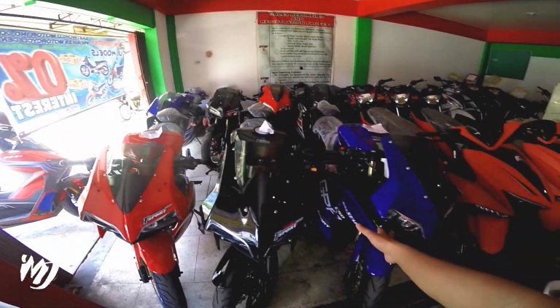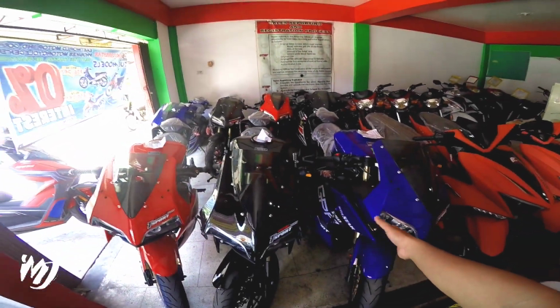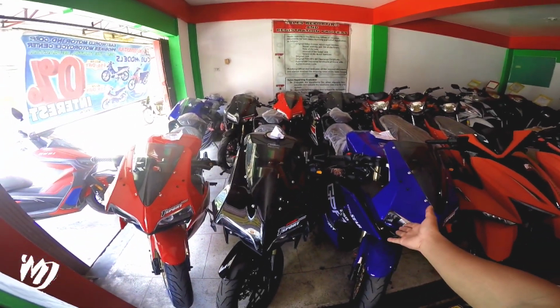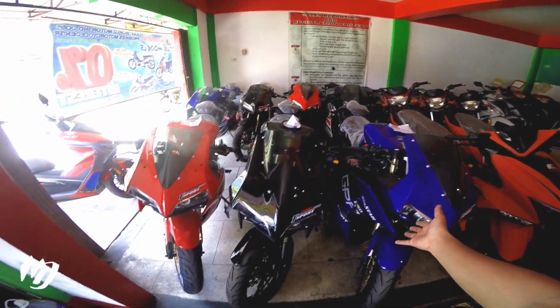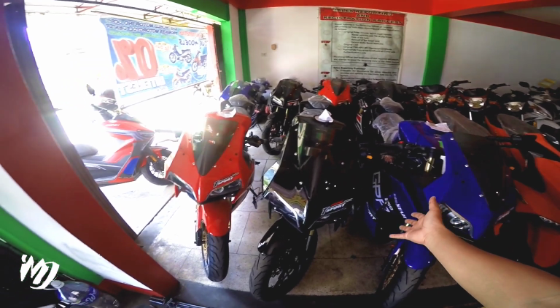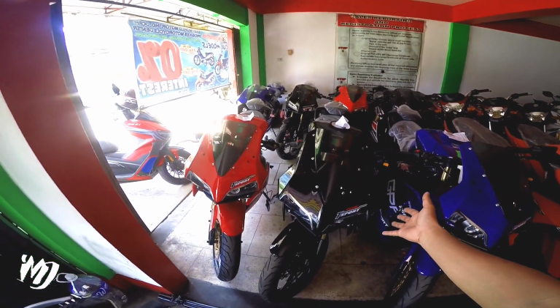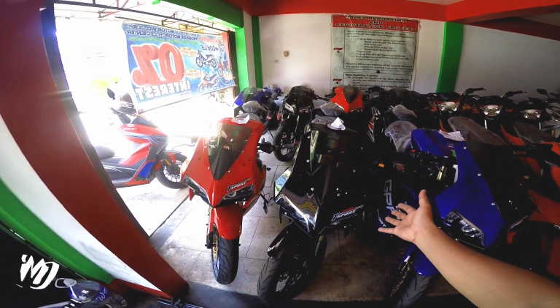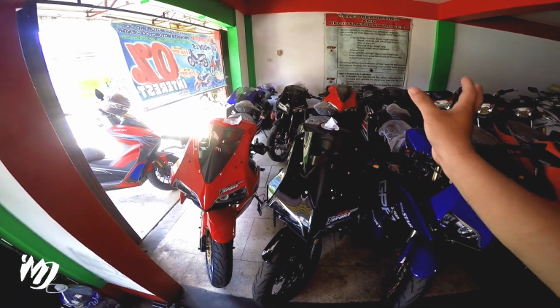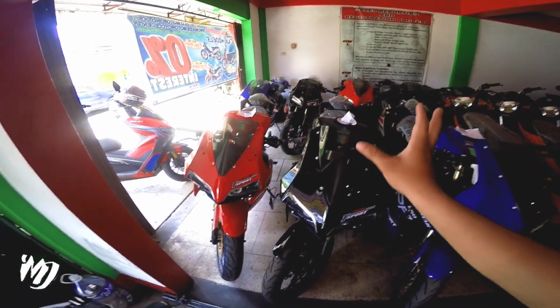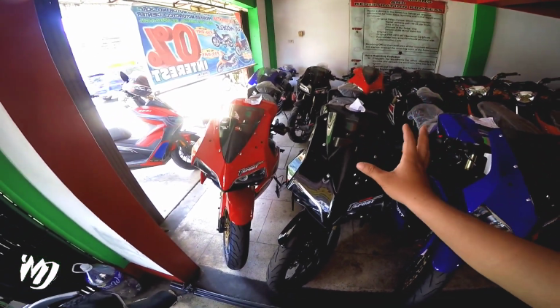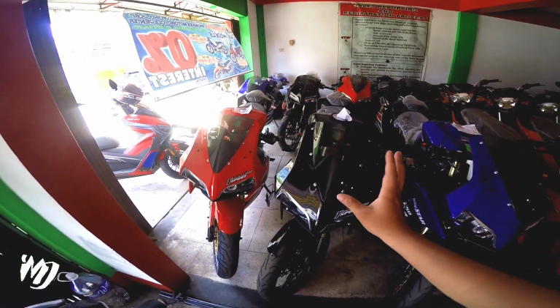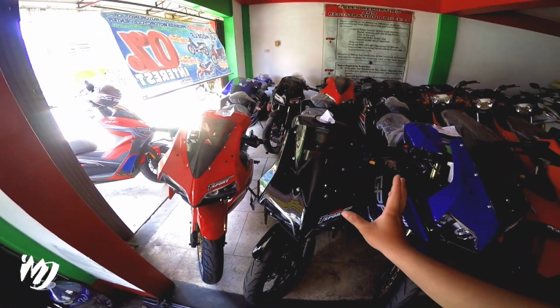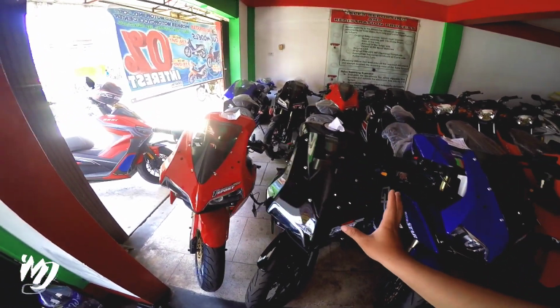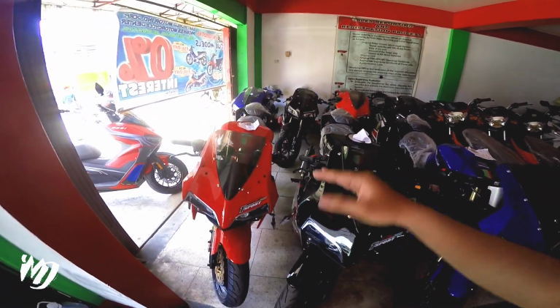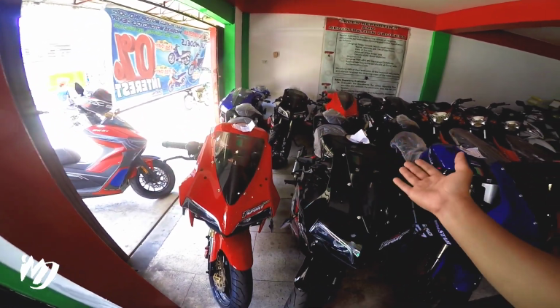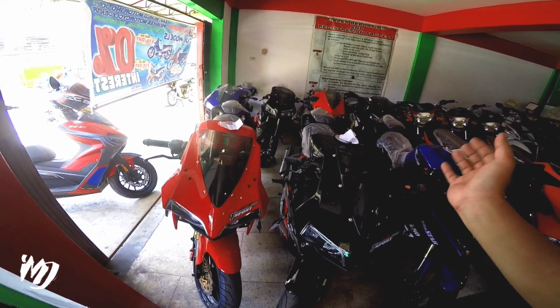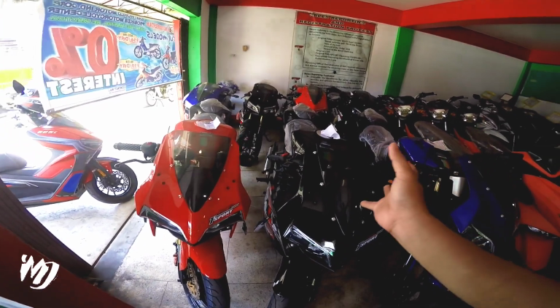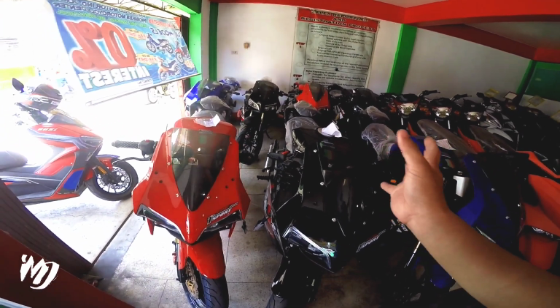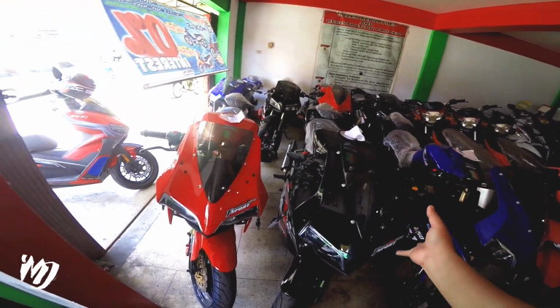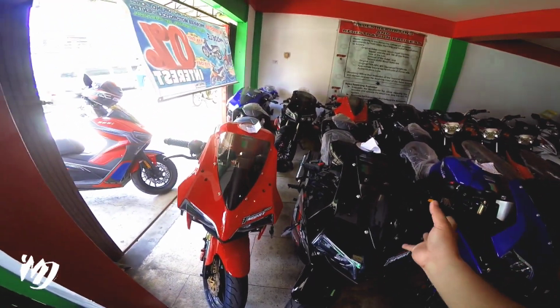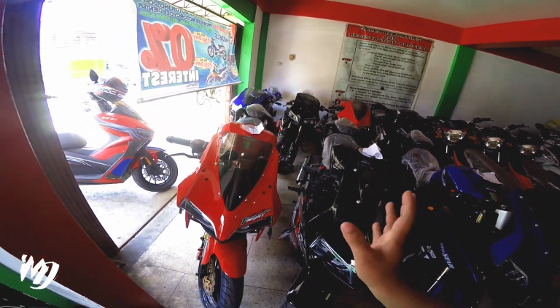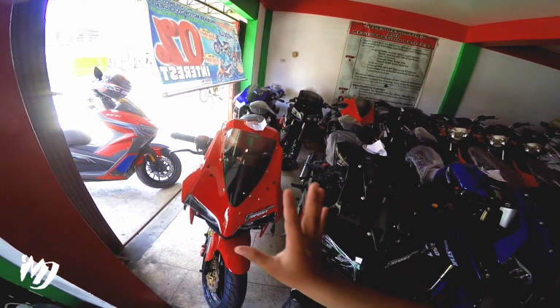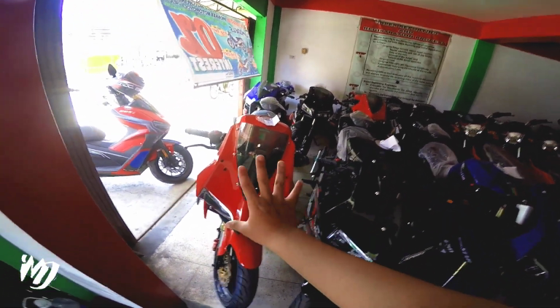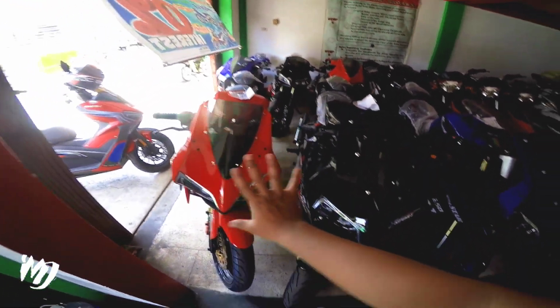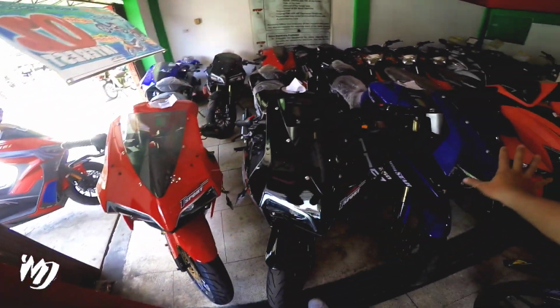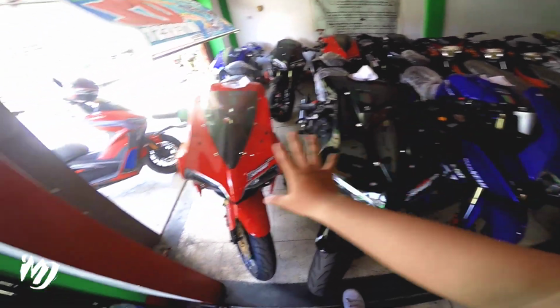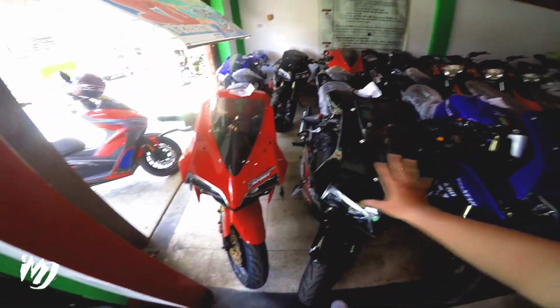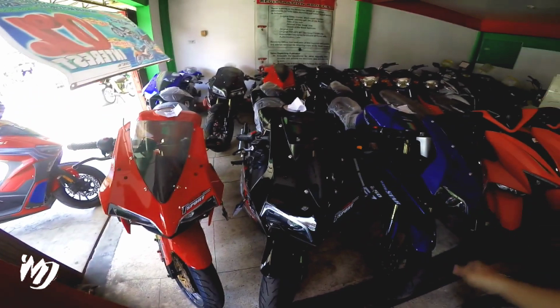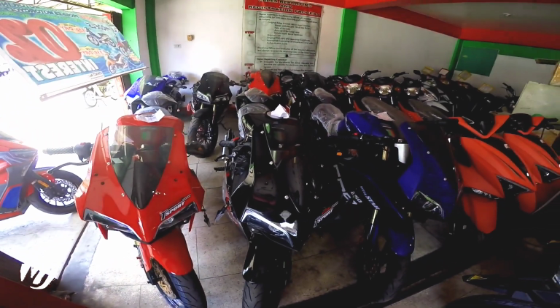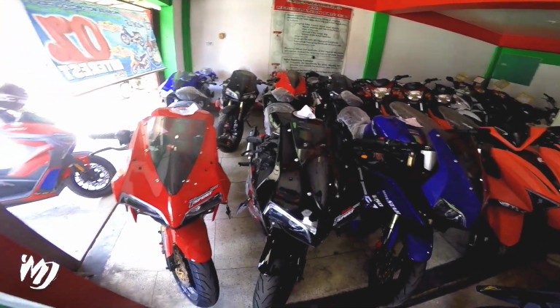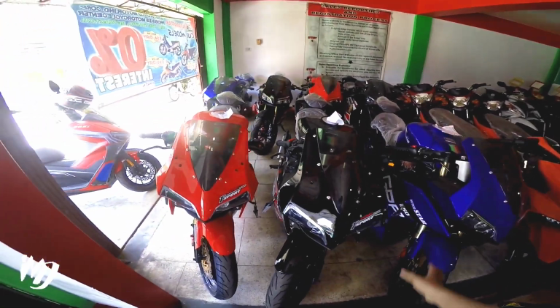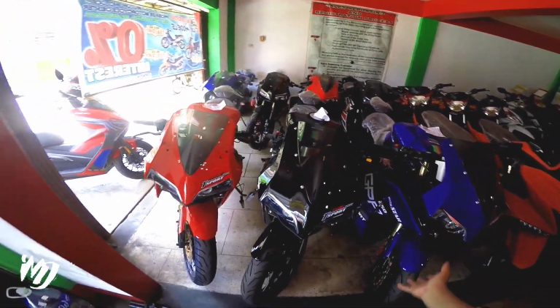Wala akong nakita ang matte na ganito. Sana maglabas sila ng kulay white, kasi bihira yung kulay white na motor na nilalabas. Karamihan talaga, ito yung specific na kulay ng motor na nilalabas.